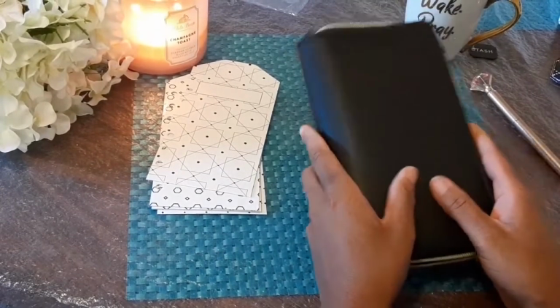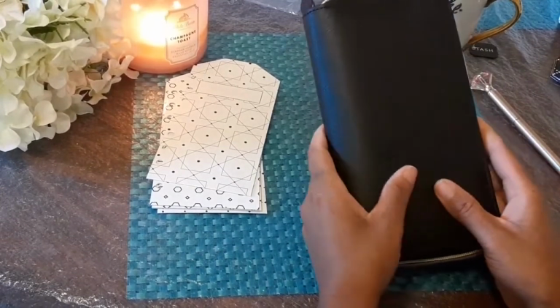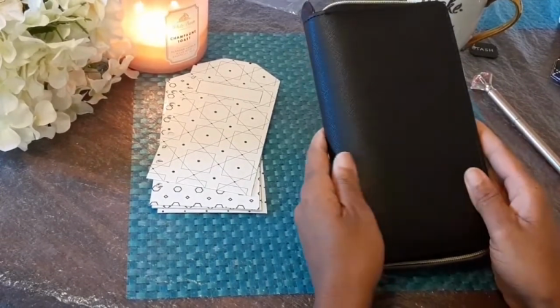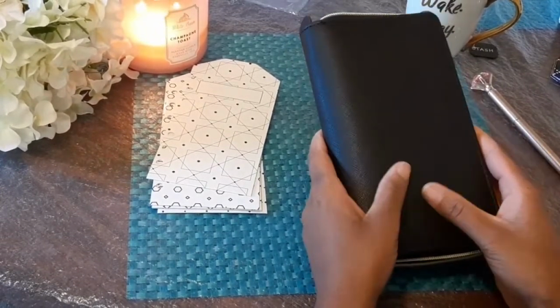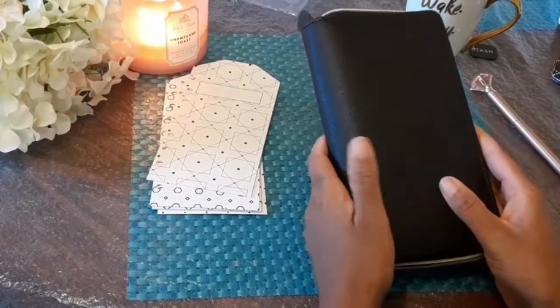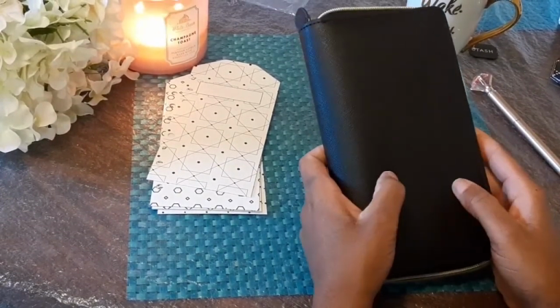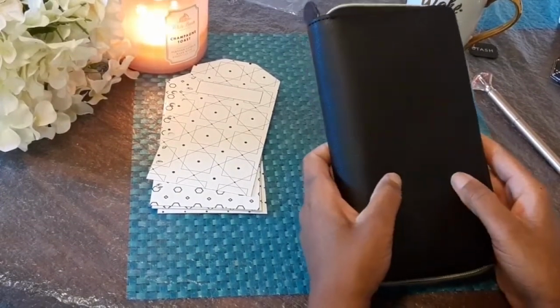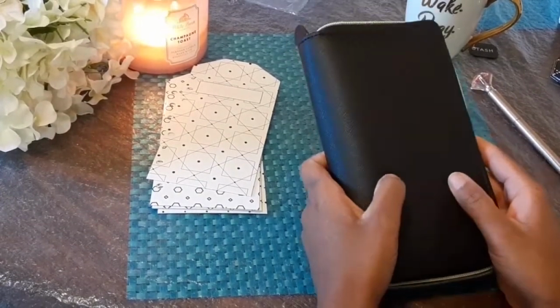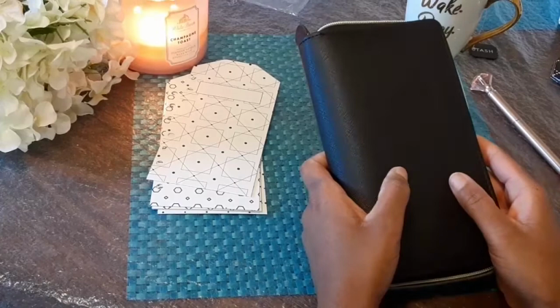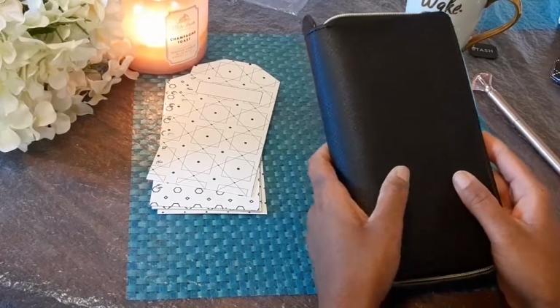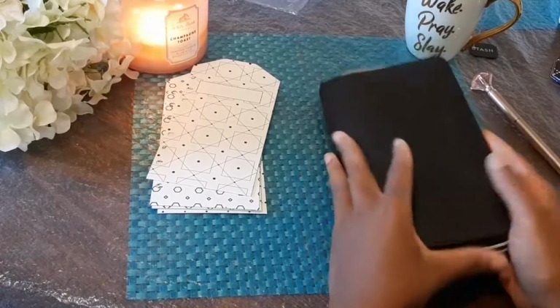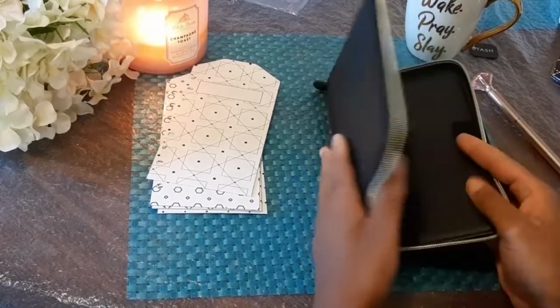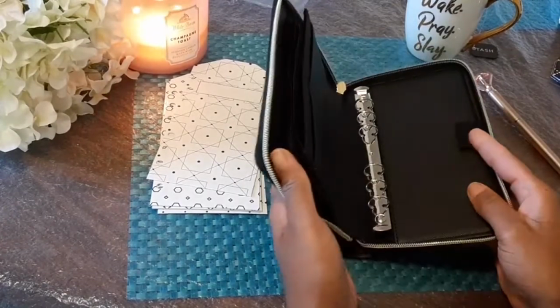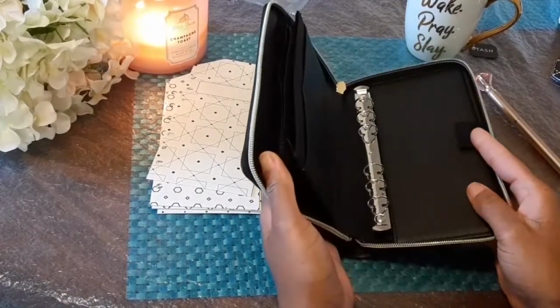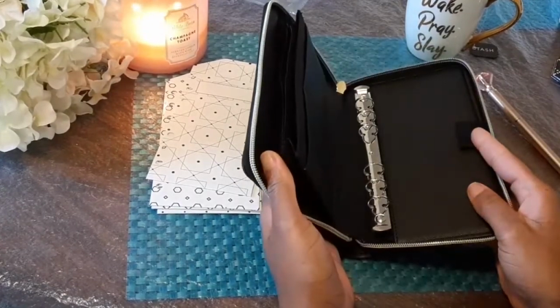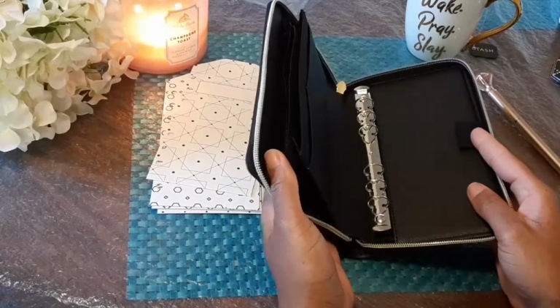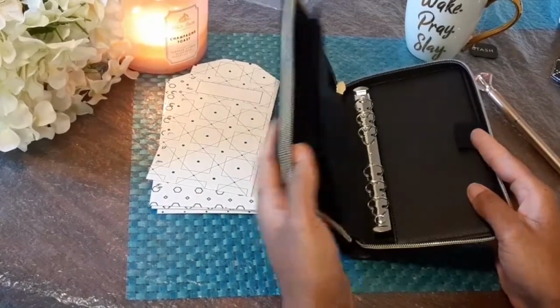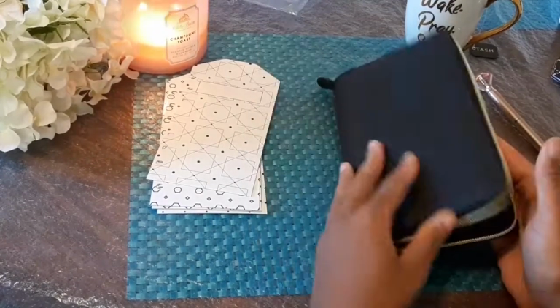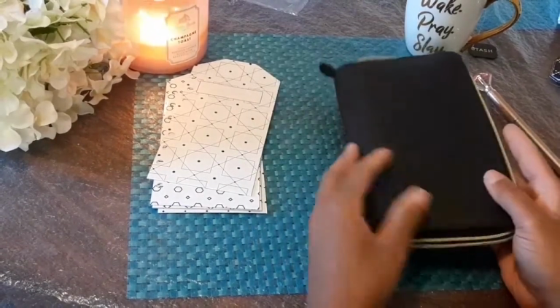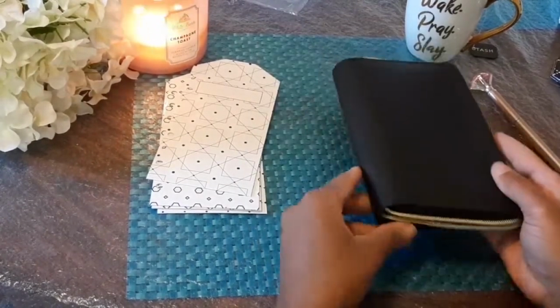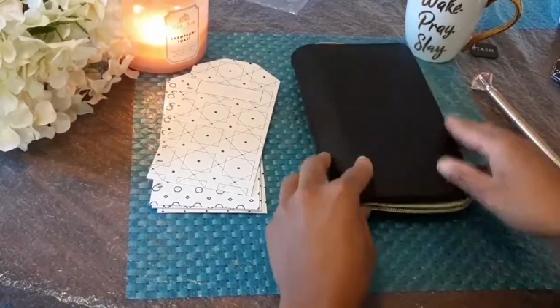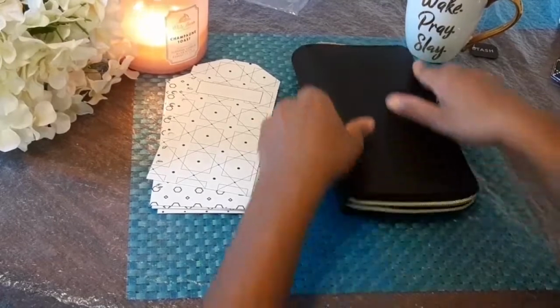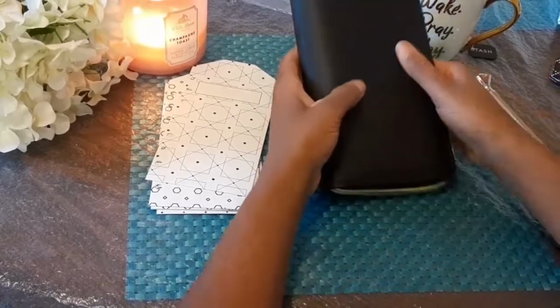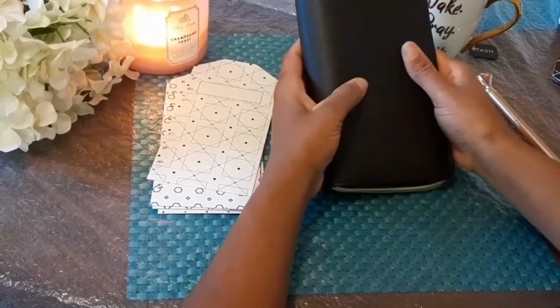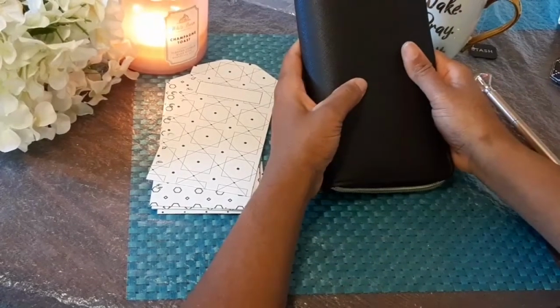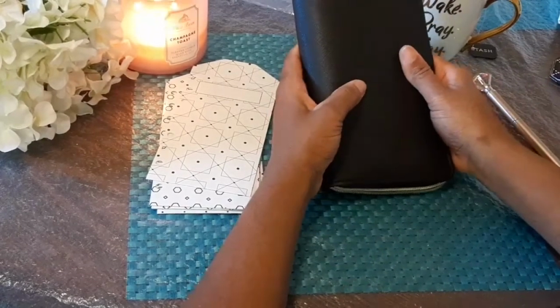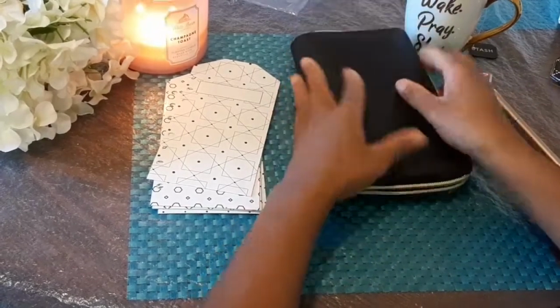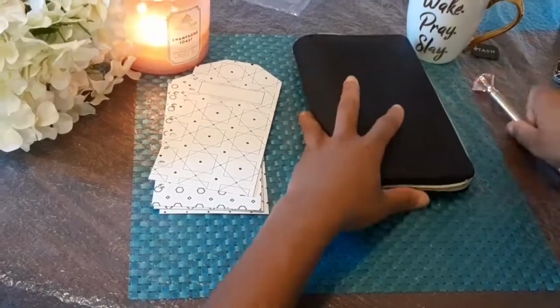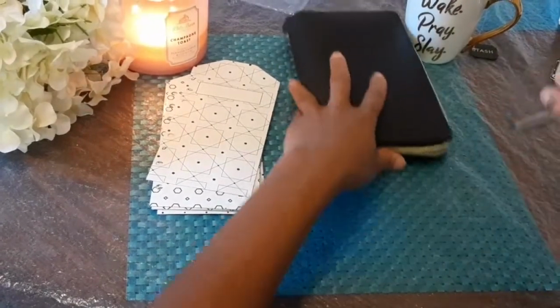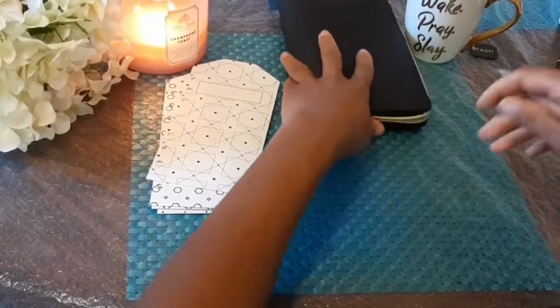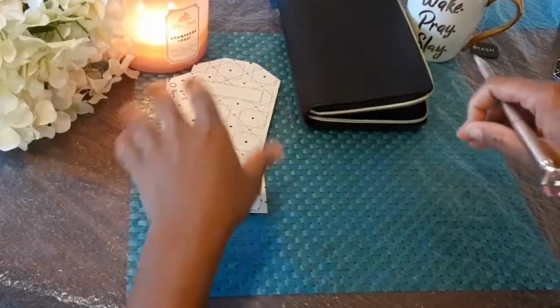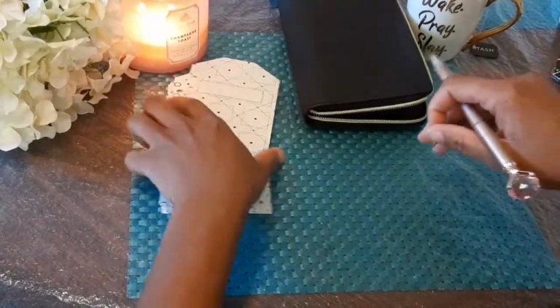This looks really nice and honestly it's a little bit bigger than the wallet that I have now, but it'll still fit nicely in my purse. I'm so excited! So let's get into labeling these envelopes.